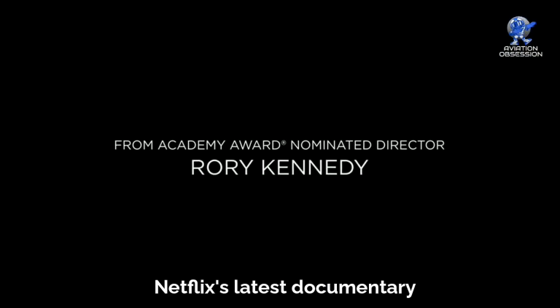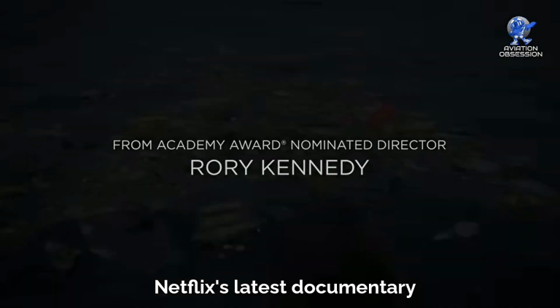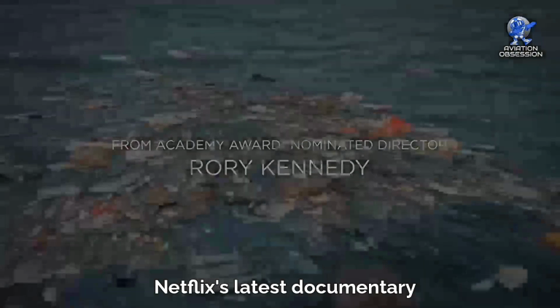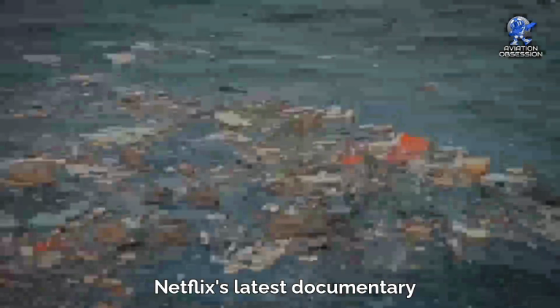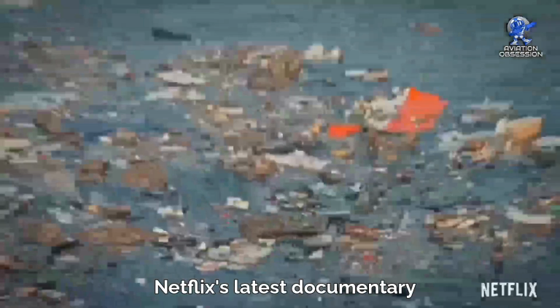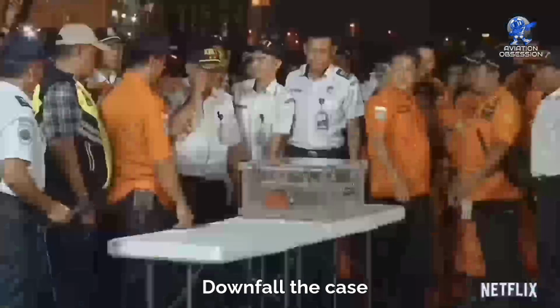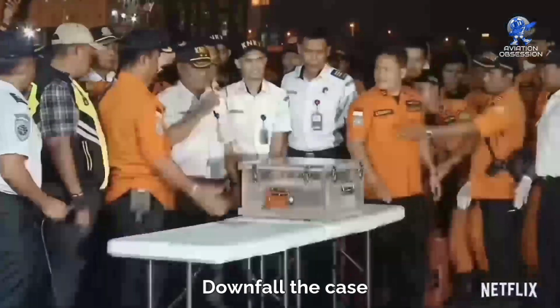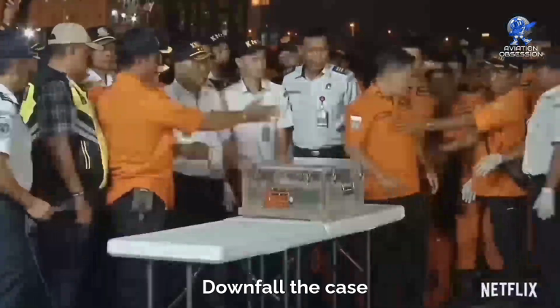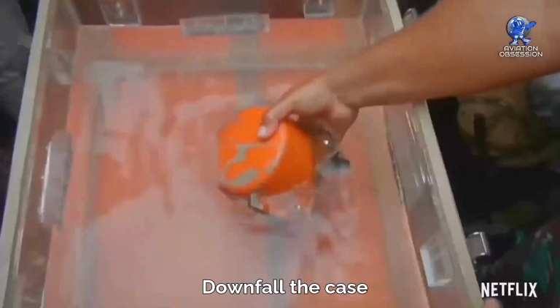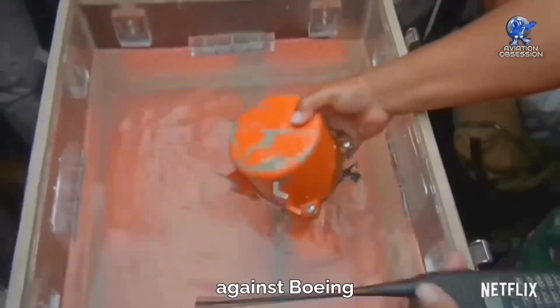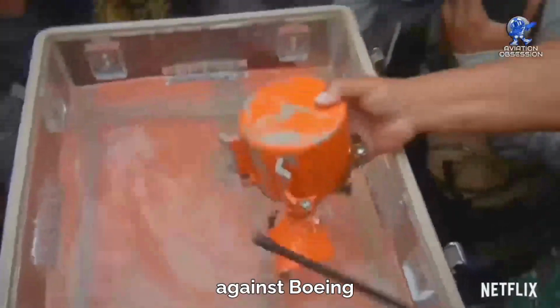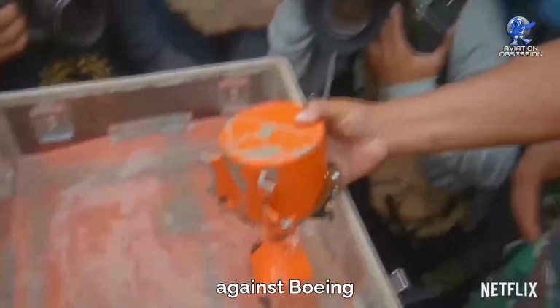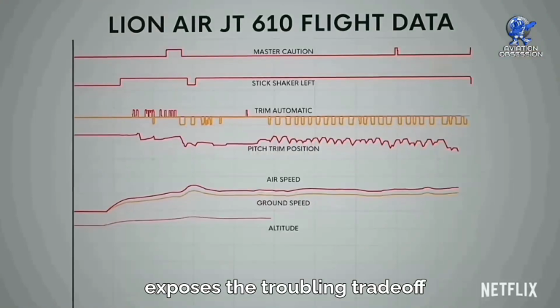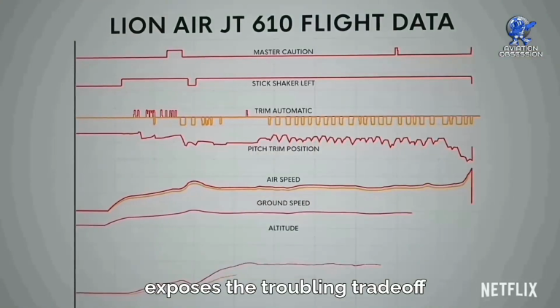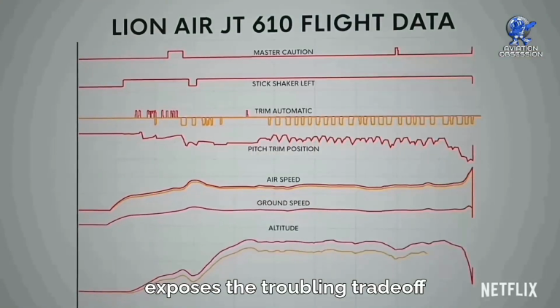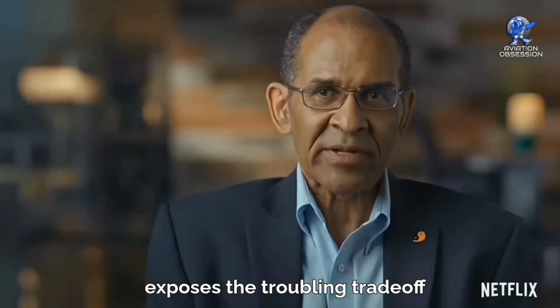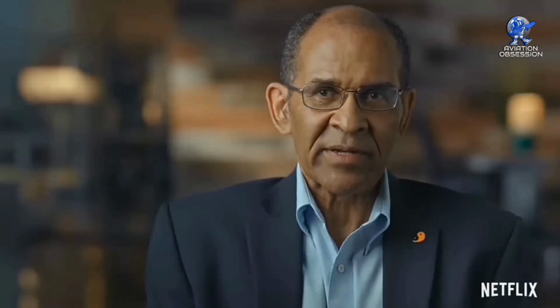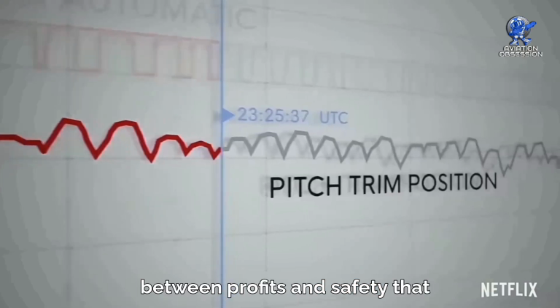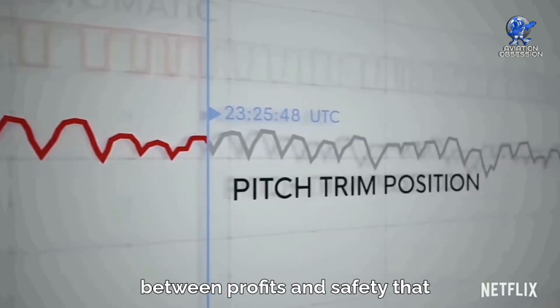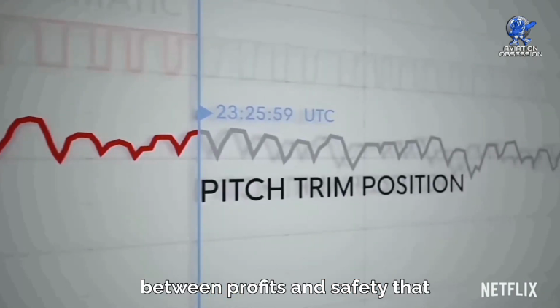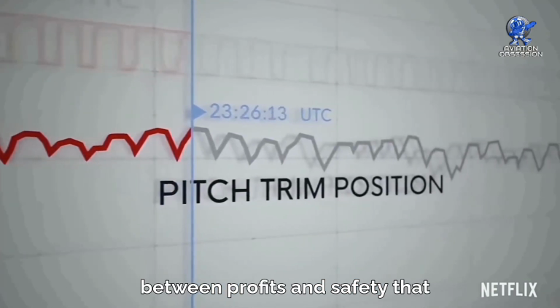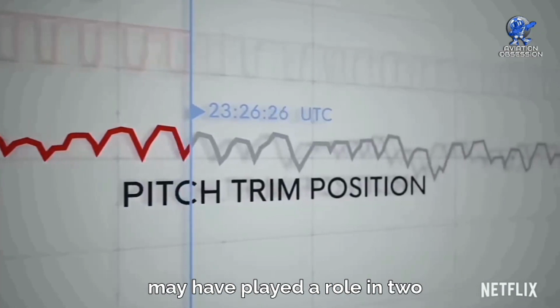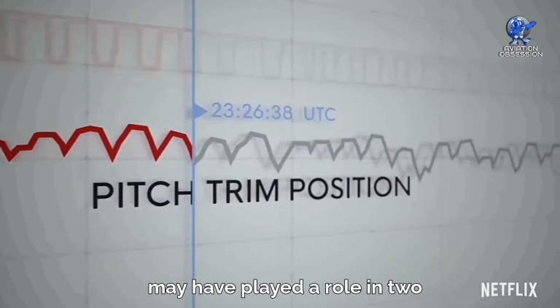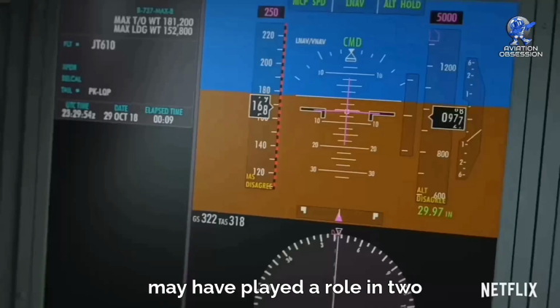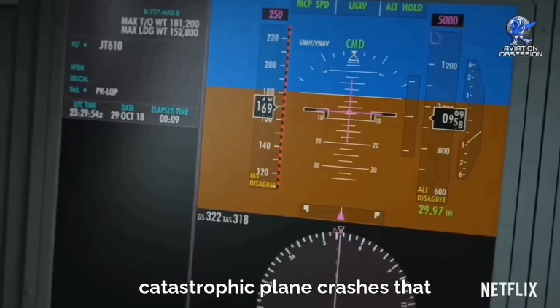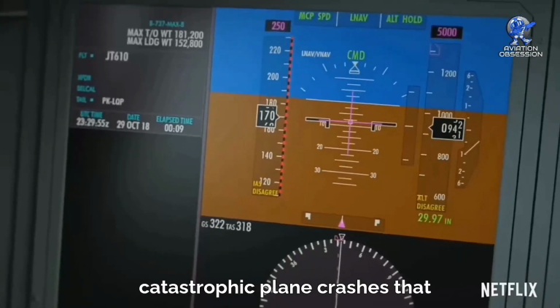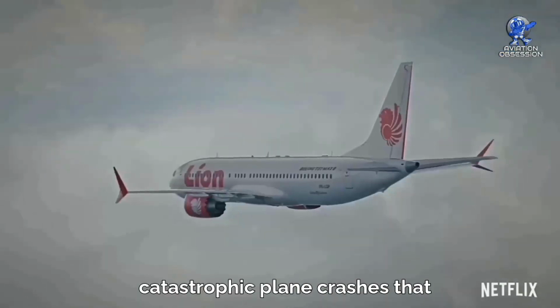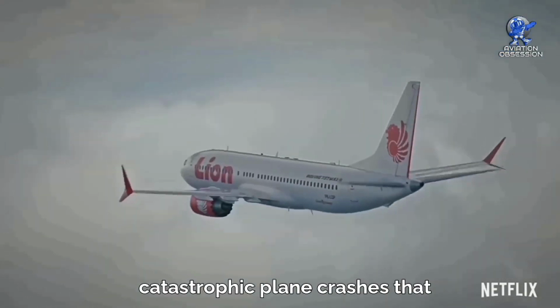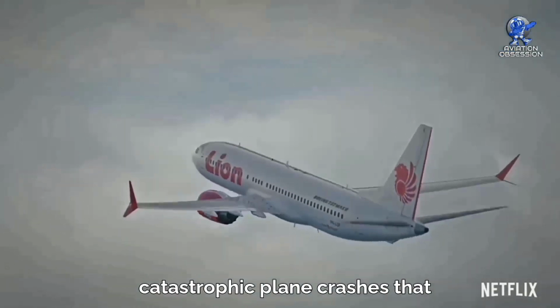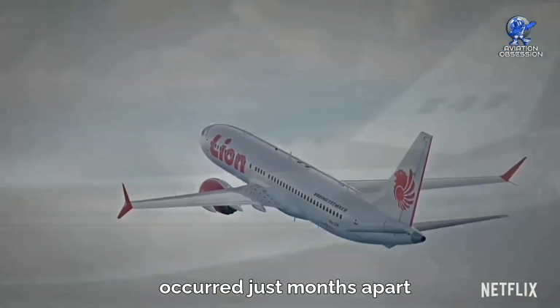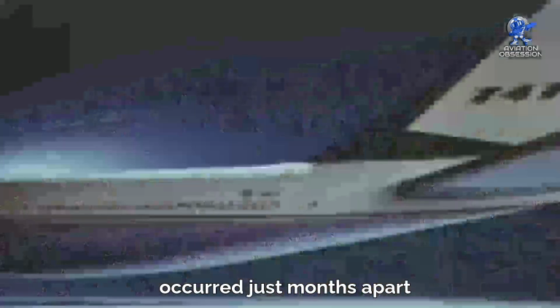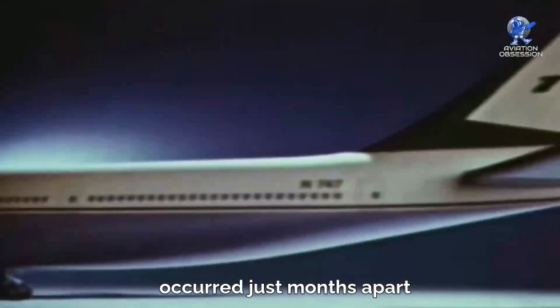Netflix's latest documentary, Downfall: The Case Against Boeing, exposes the troubling trade-off between profits and safety that may have played a role in two catastrophic plane crashes that occurred just months apart.